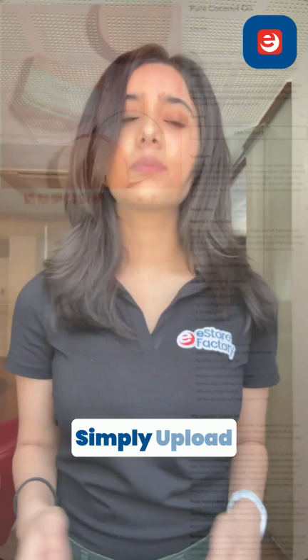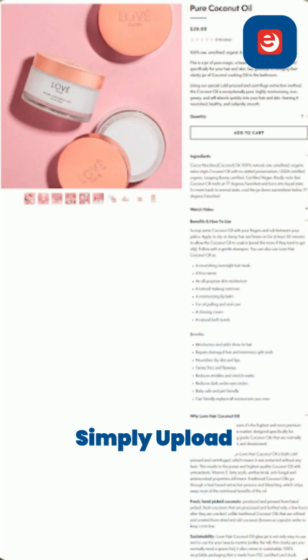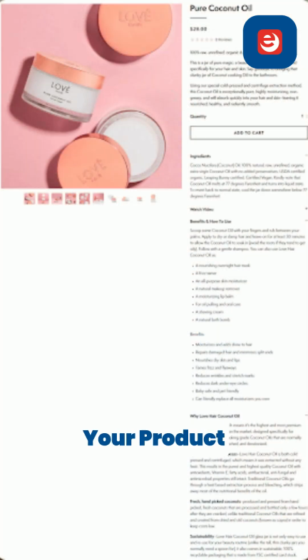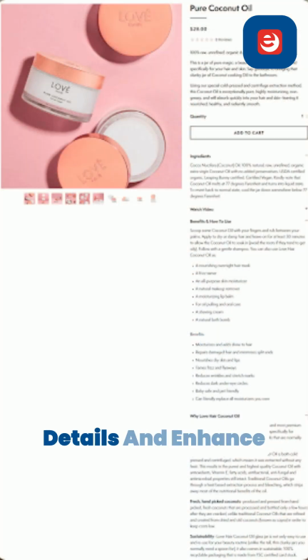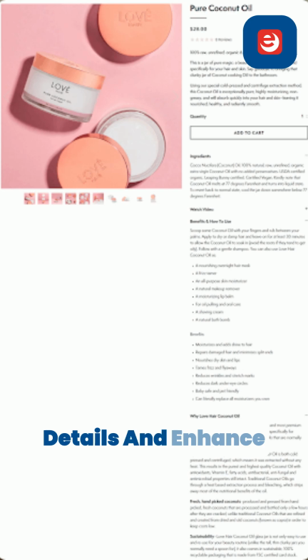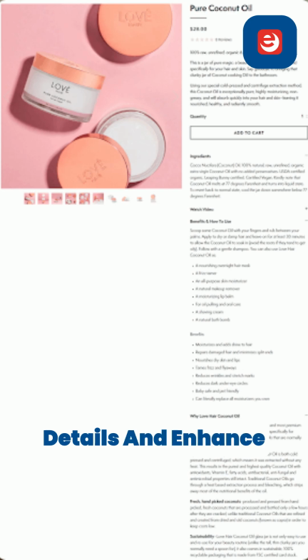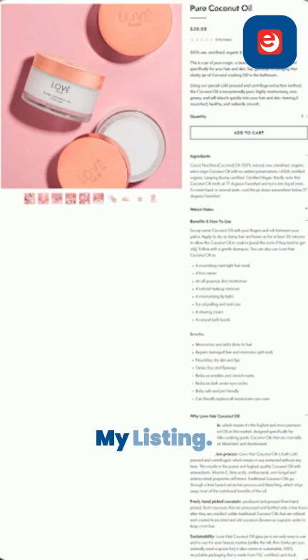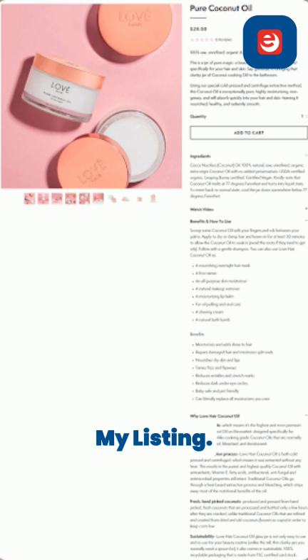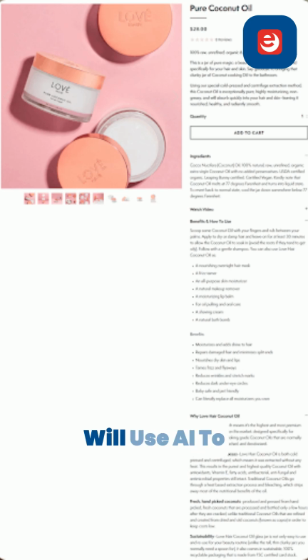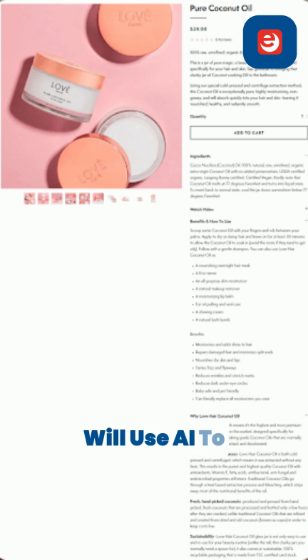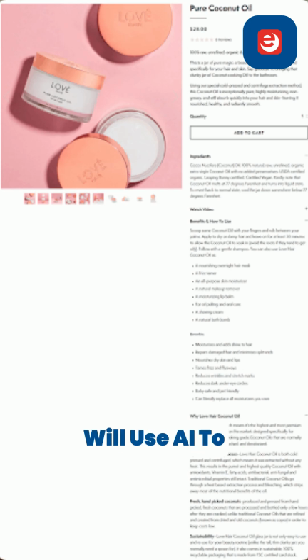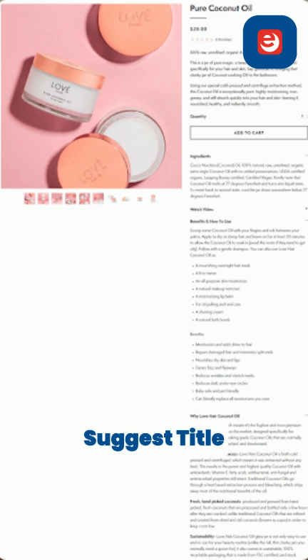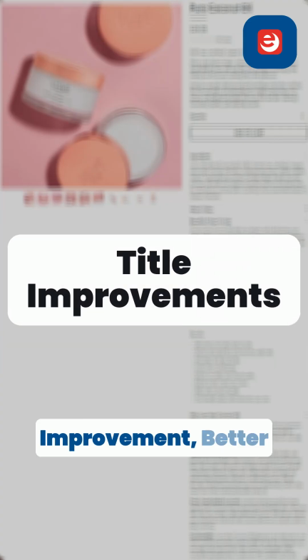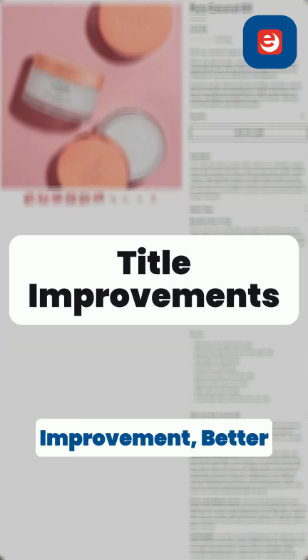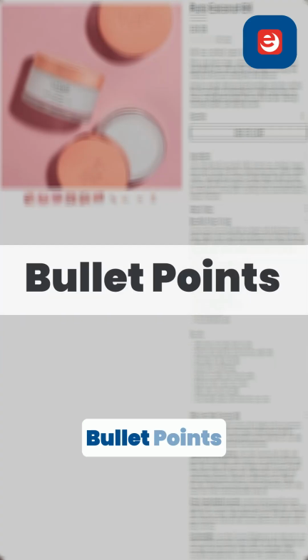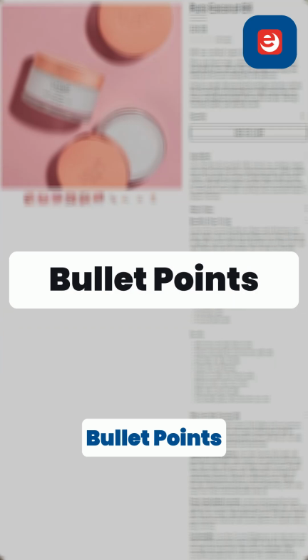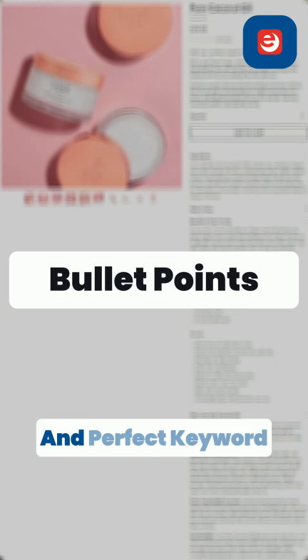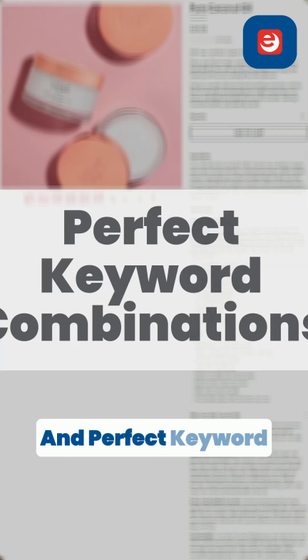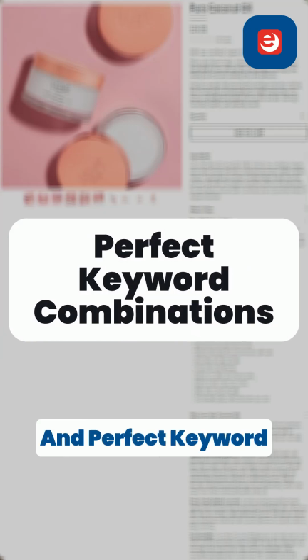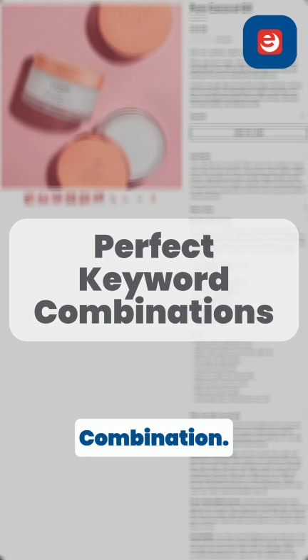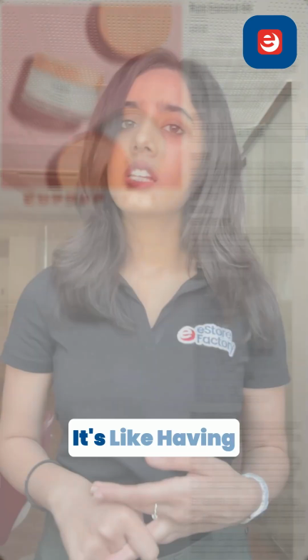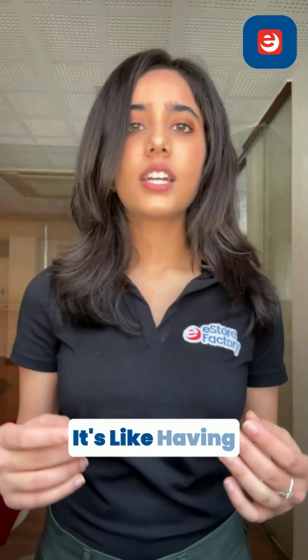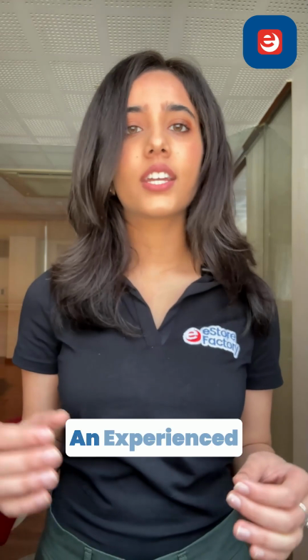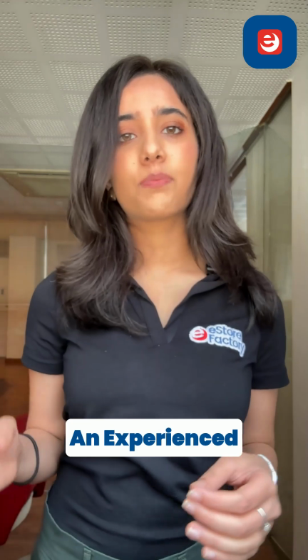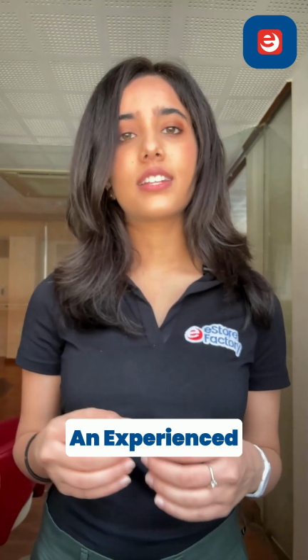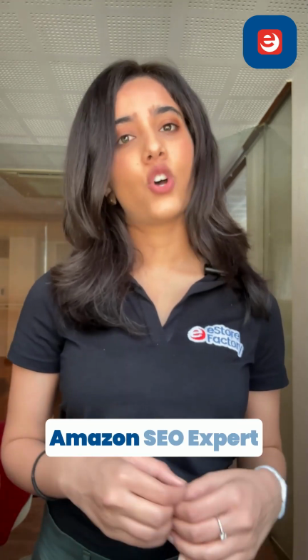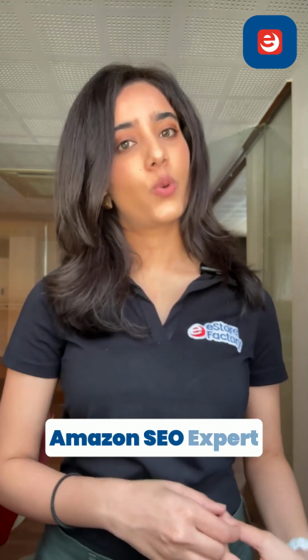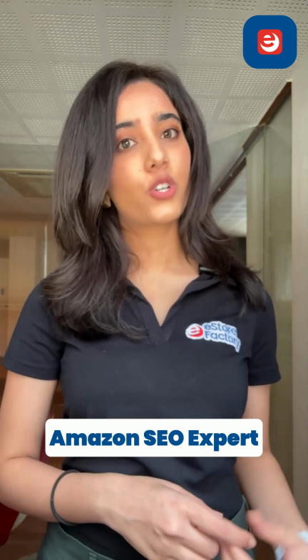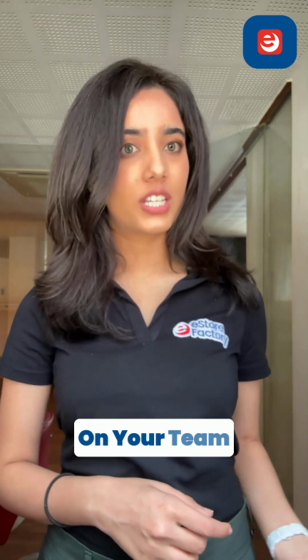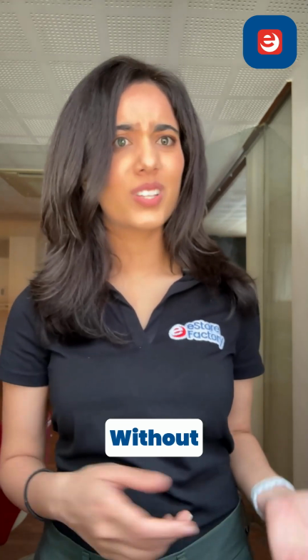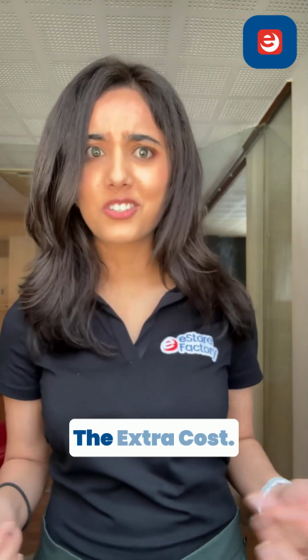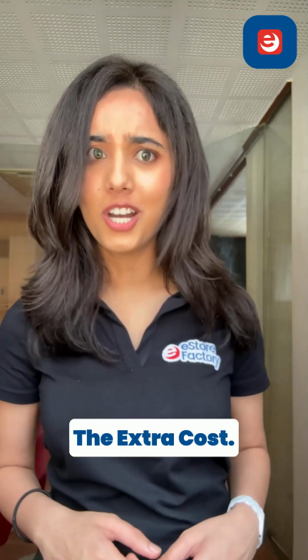Here's how it works. Simply upload your product details and Enhance My Listing will use AI to suggest title improvements, better bullet points, and perfect keyword combinations. It's like having an experienced Amazon SEO expert on your team without the extra cost.